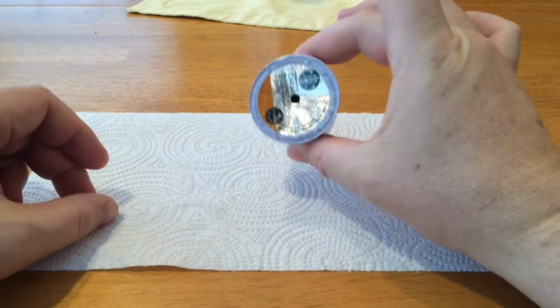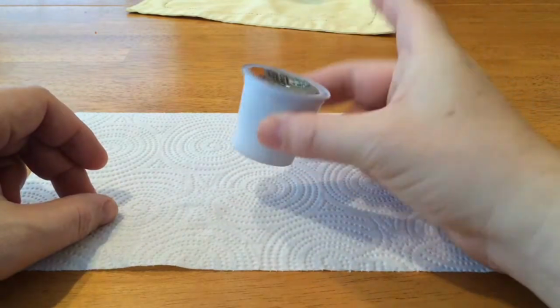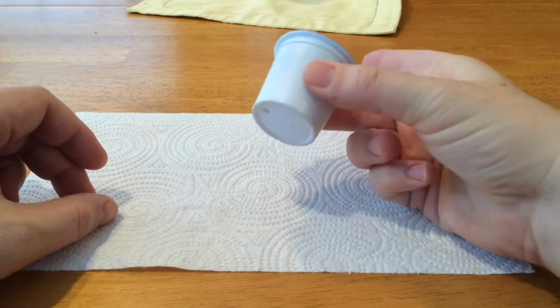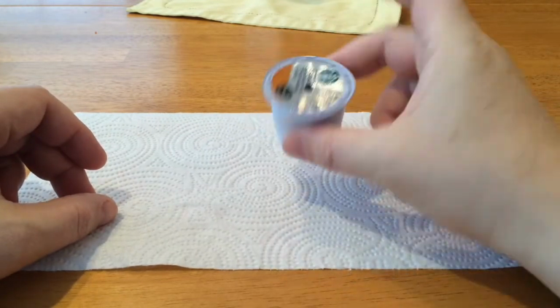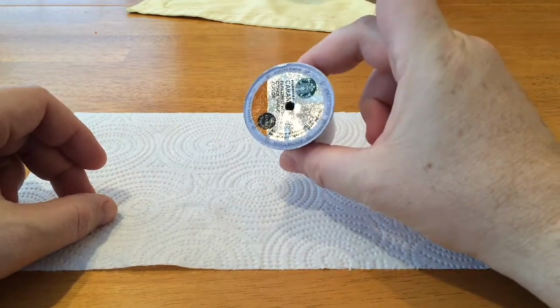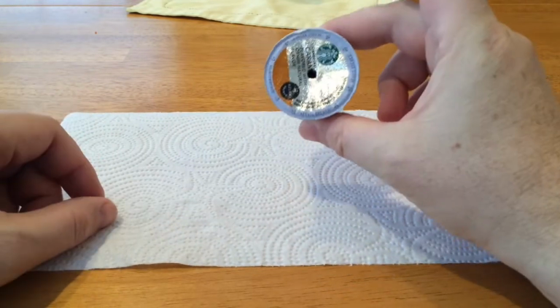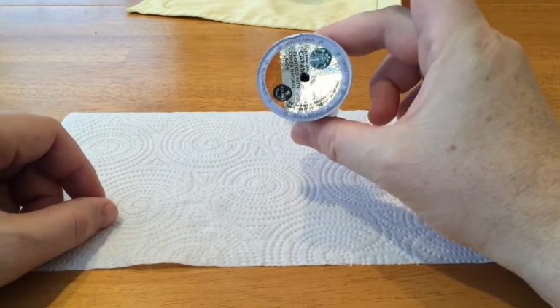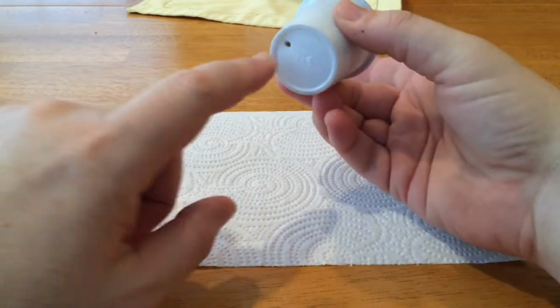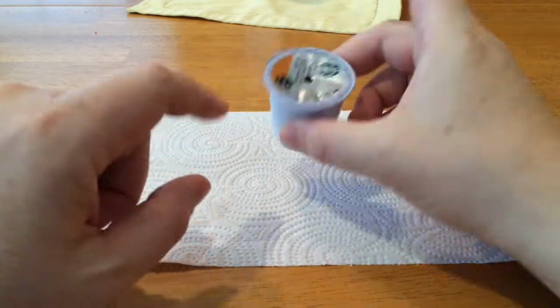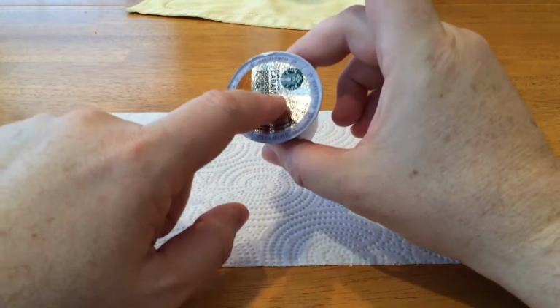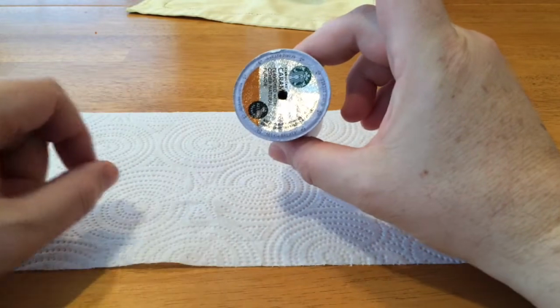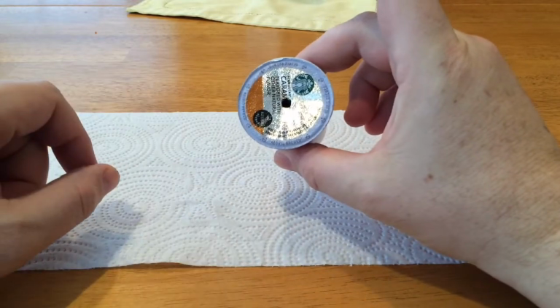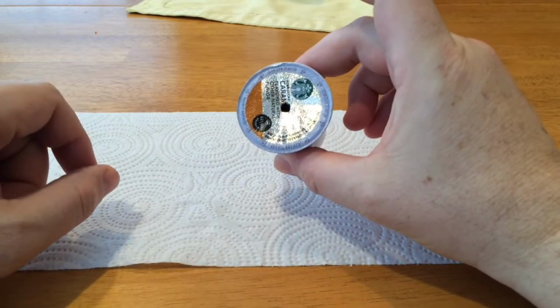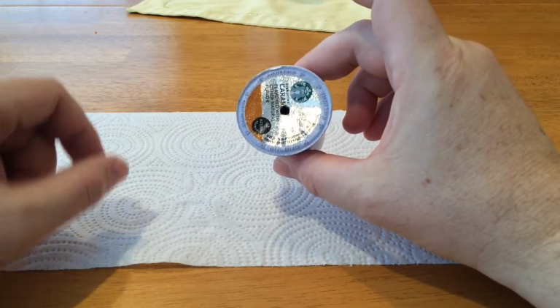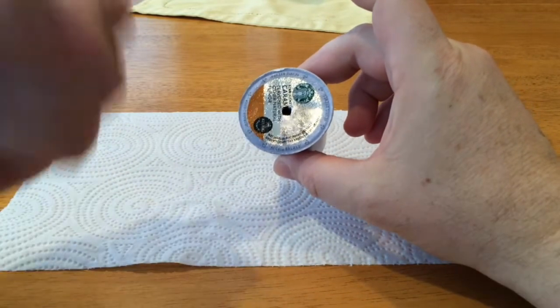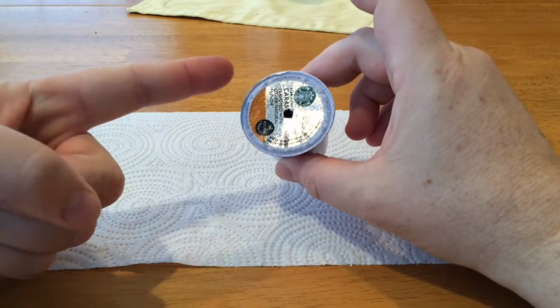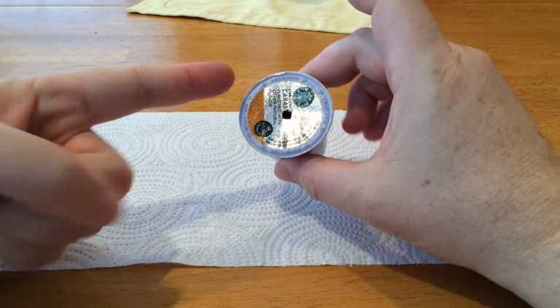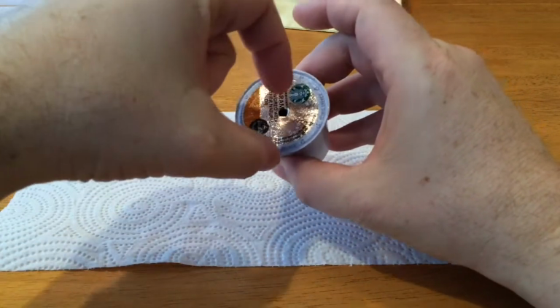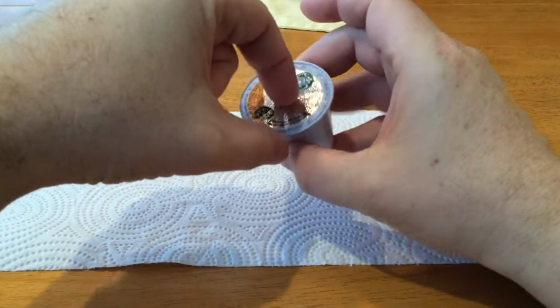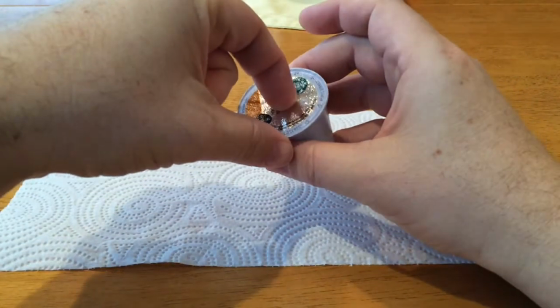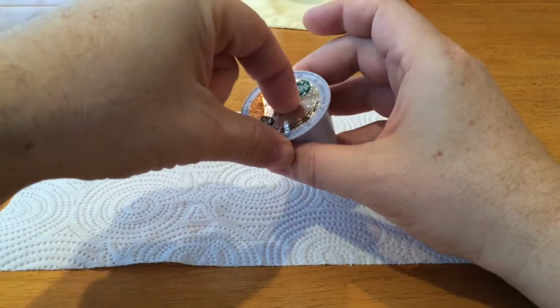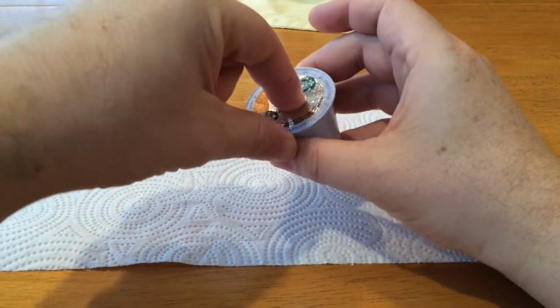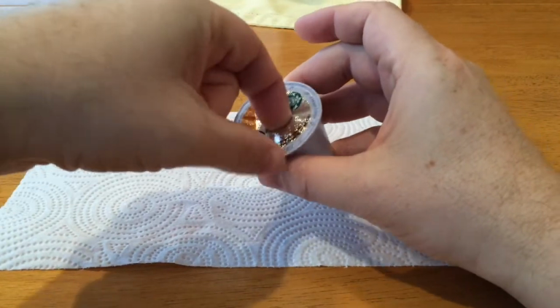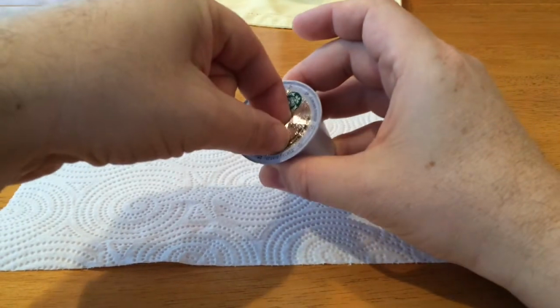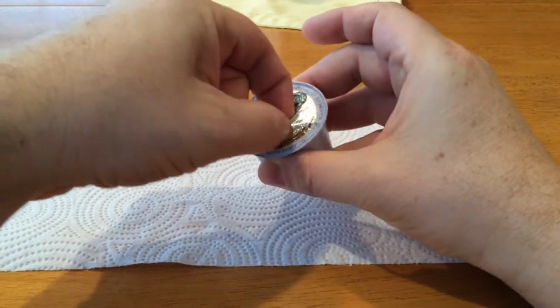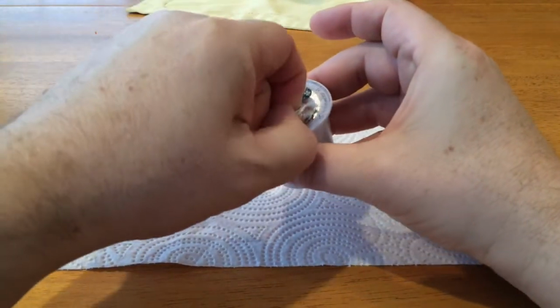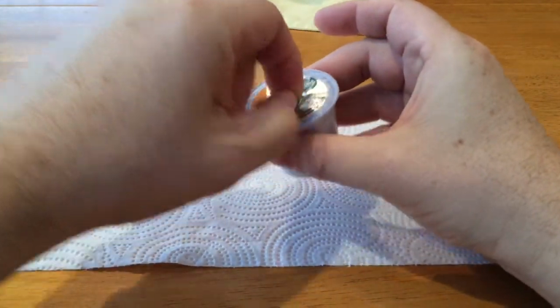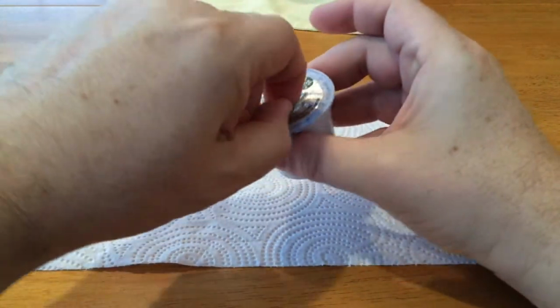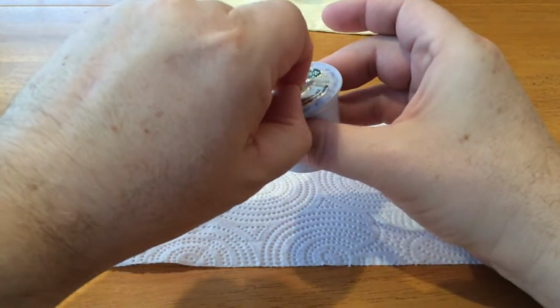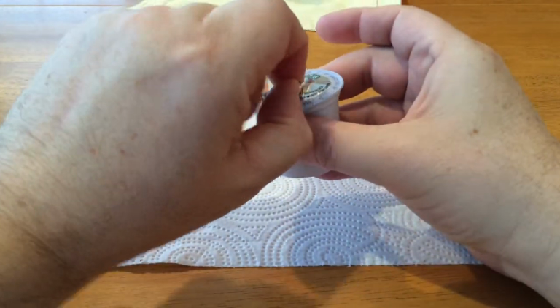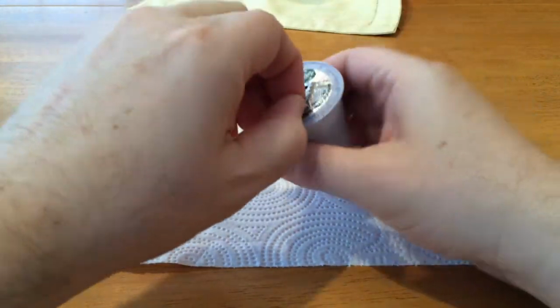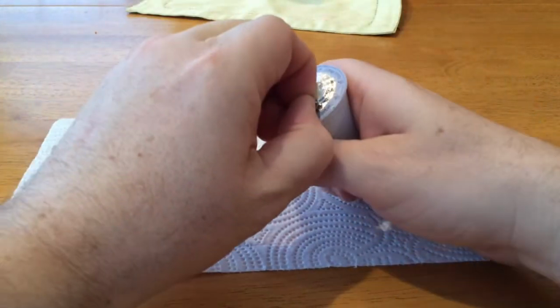Take your used K-Cup — hole in the bottom, already been drunk, good coffee — and use your finger. Push in and peel the foil back to the edge.